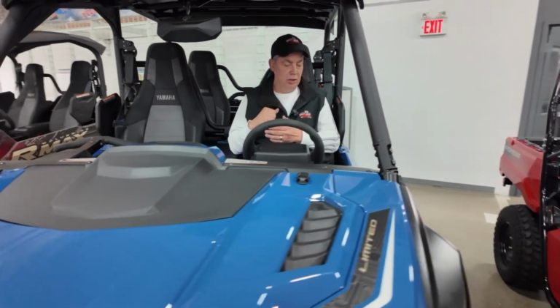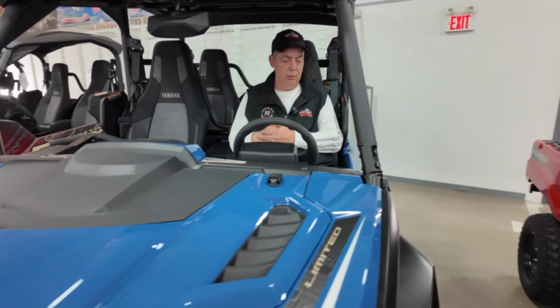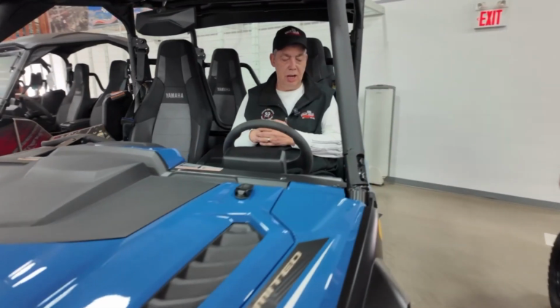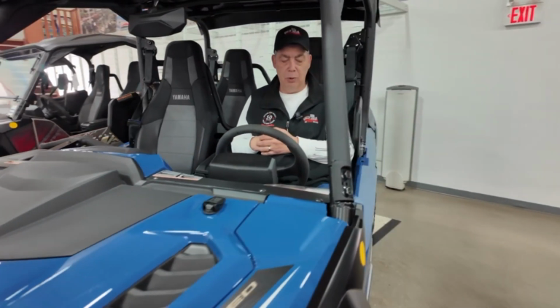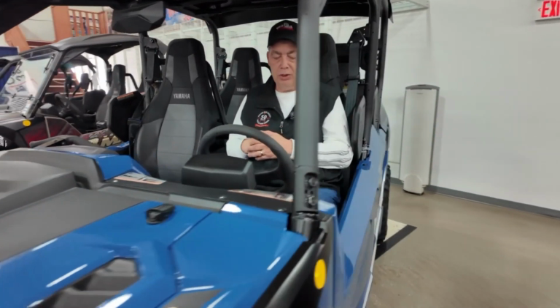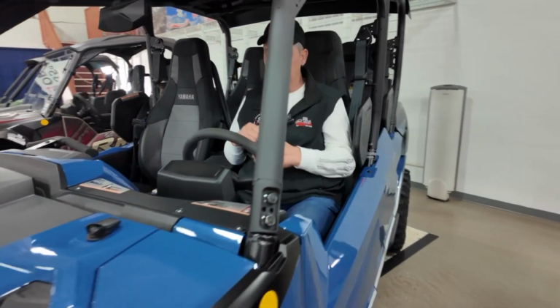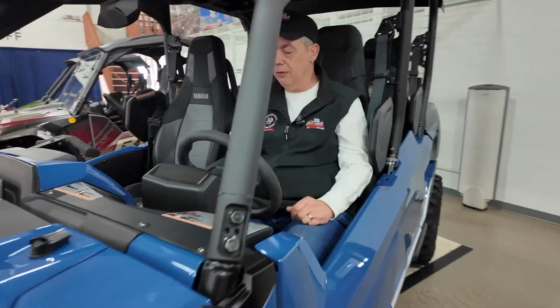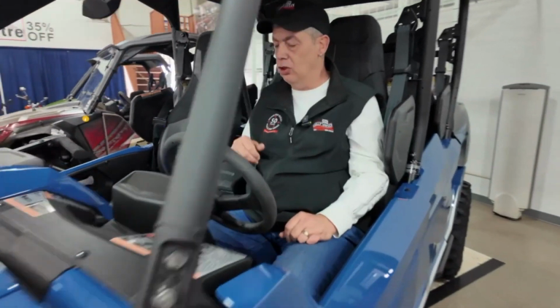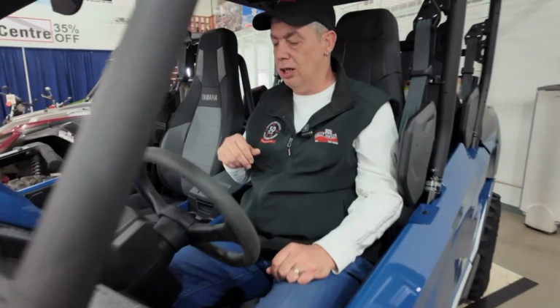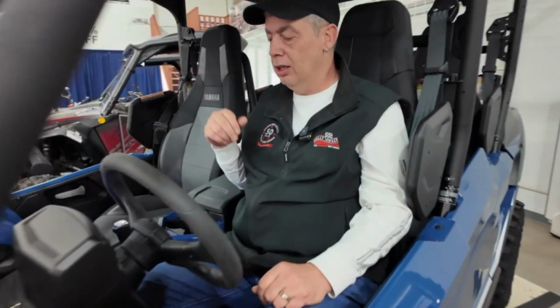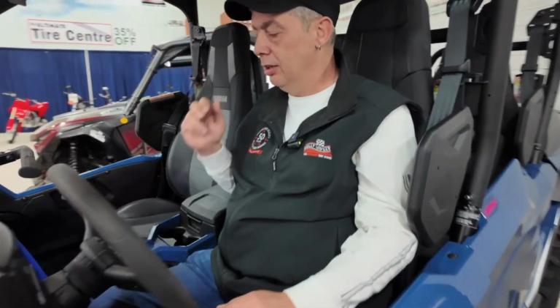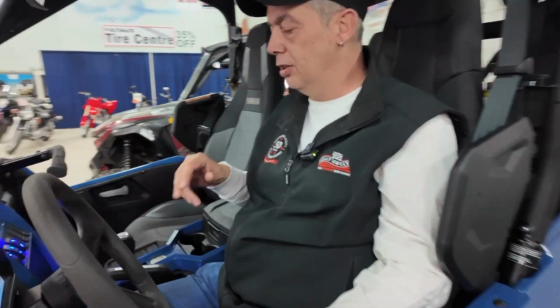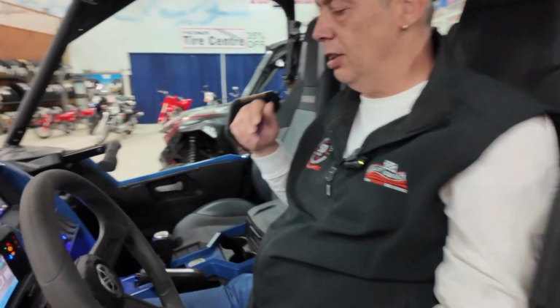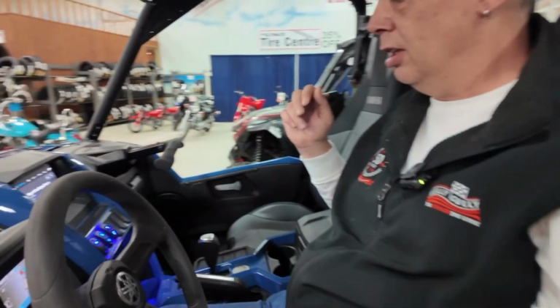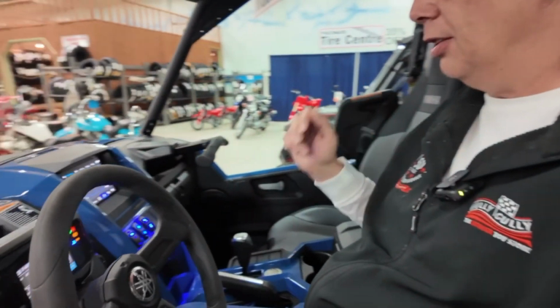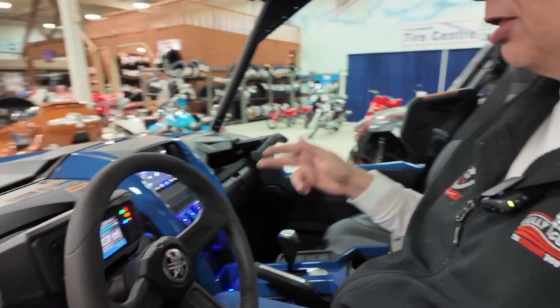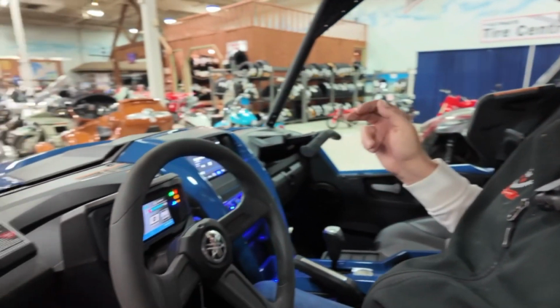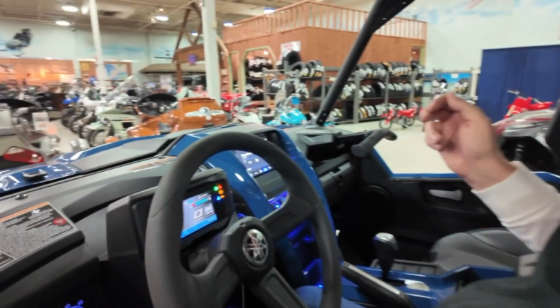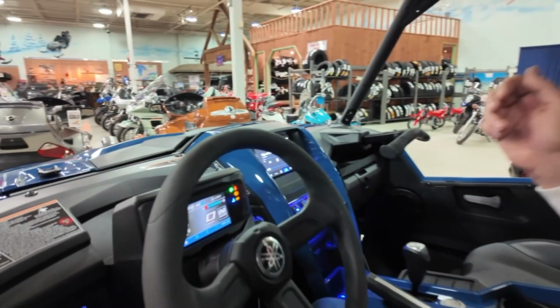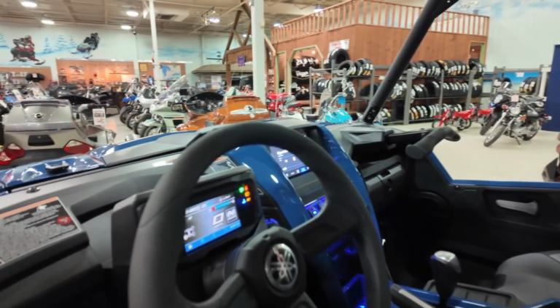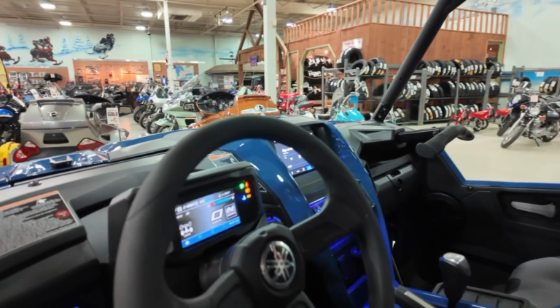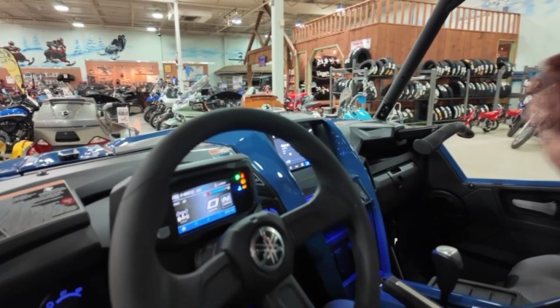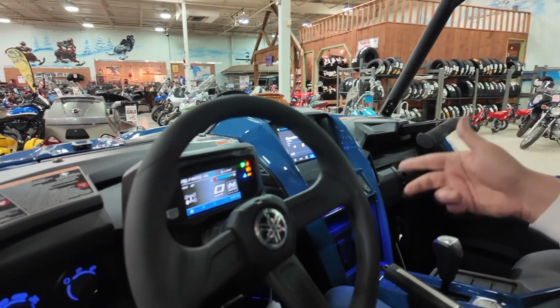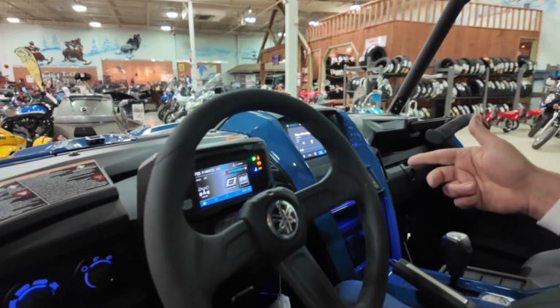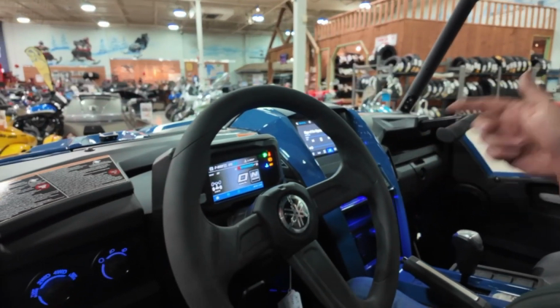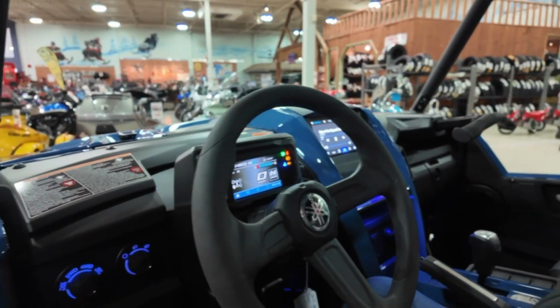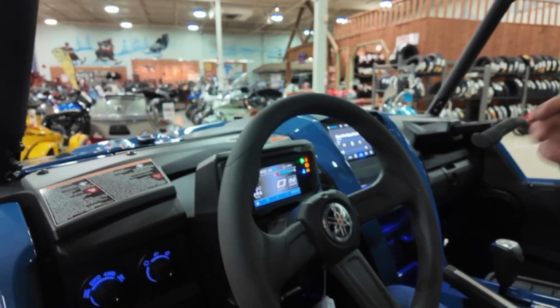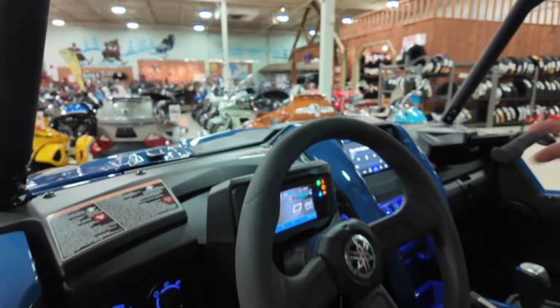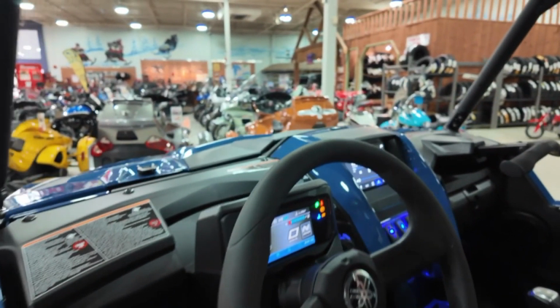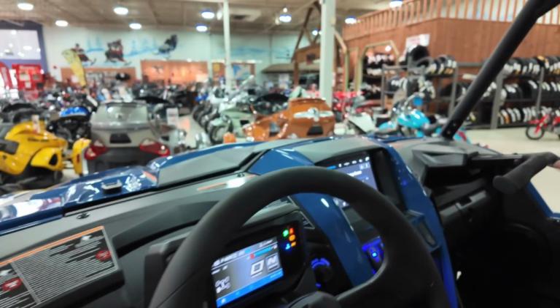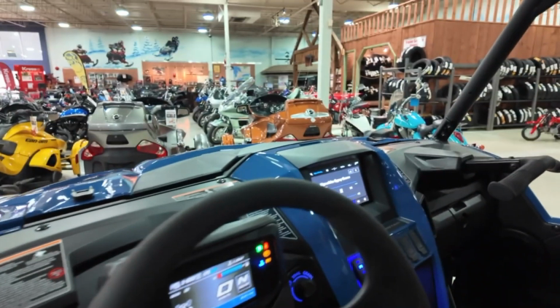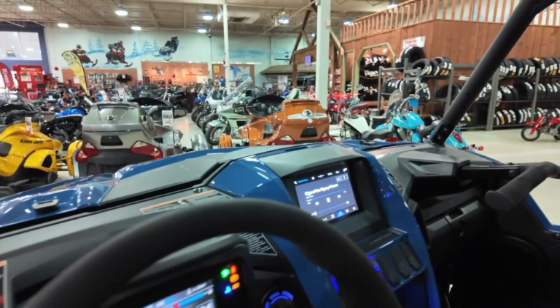two-wheel drive, four-wheel drive, differential lock, tilt steering, adjustable EPS, on-command Fox adjustable suspension.